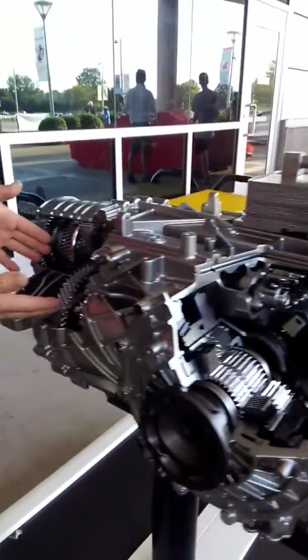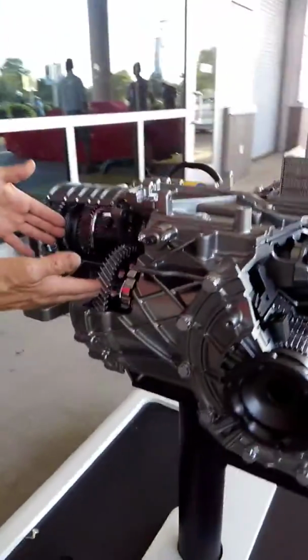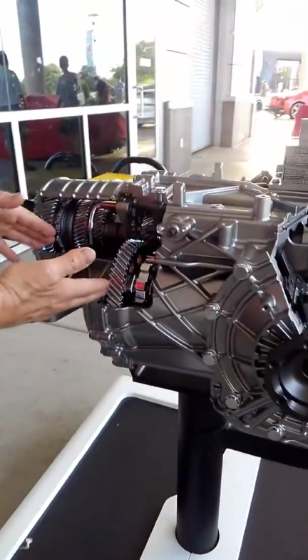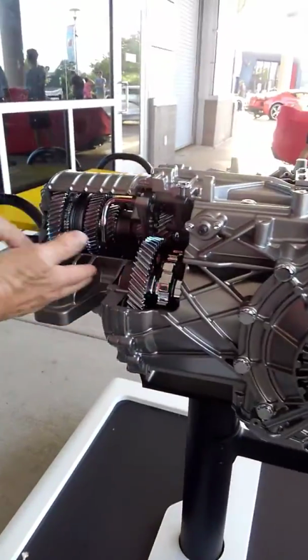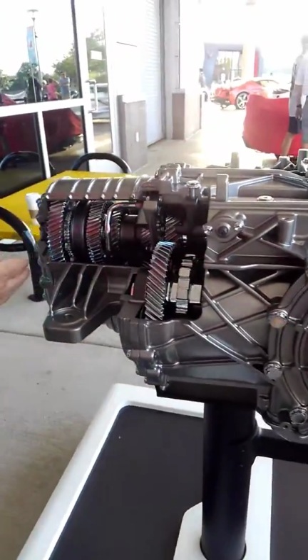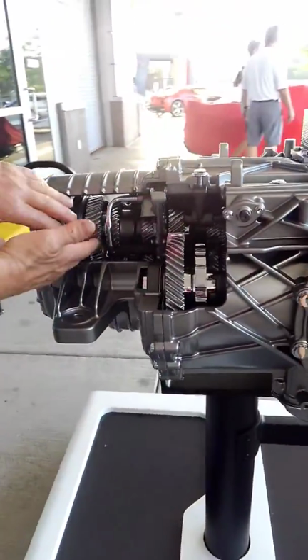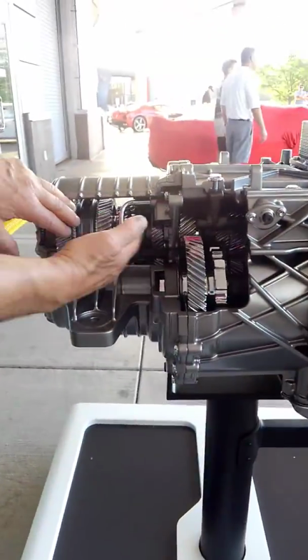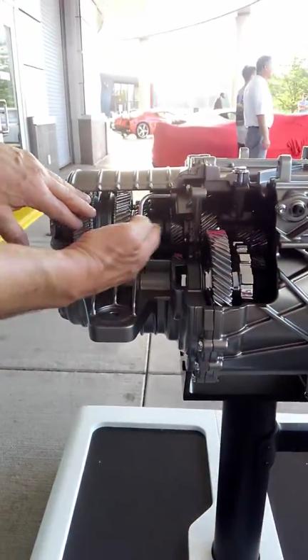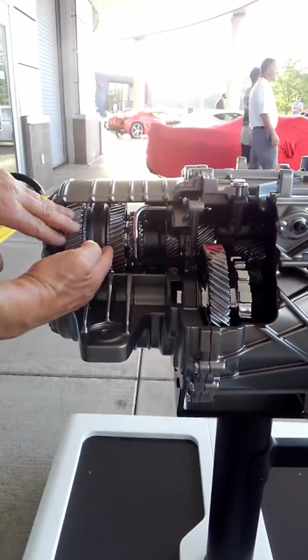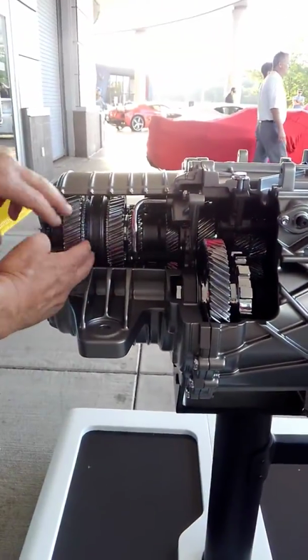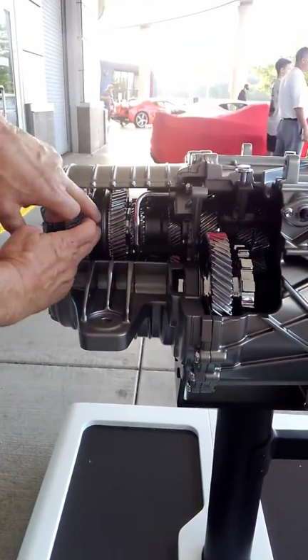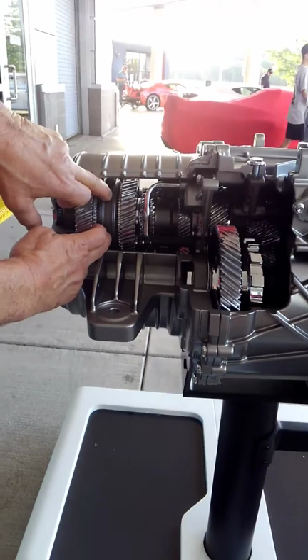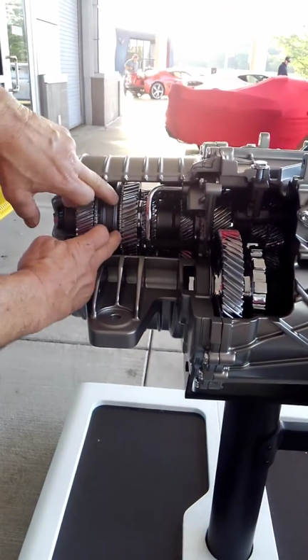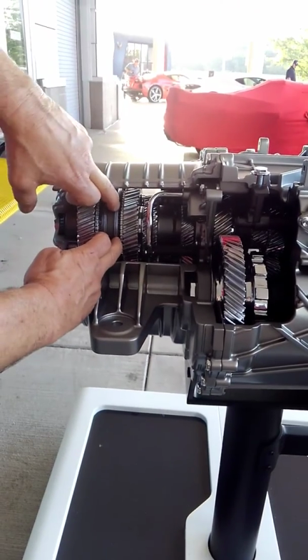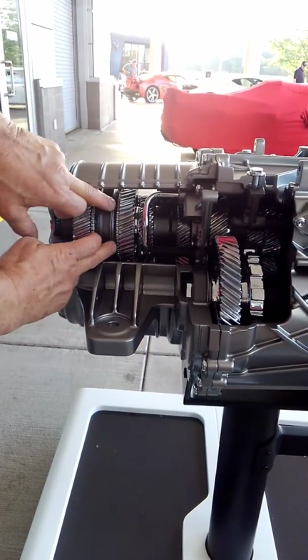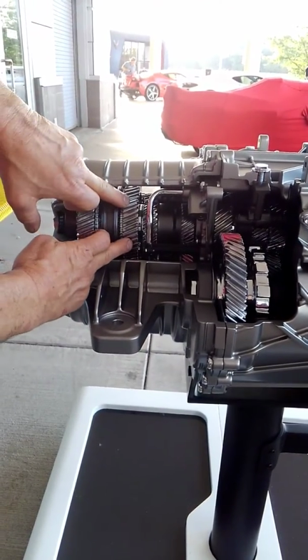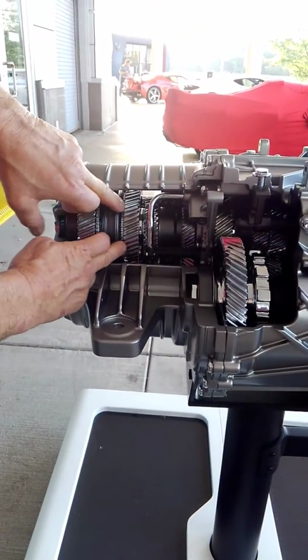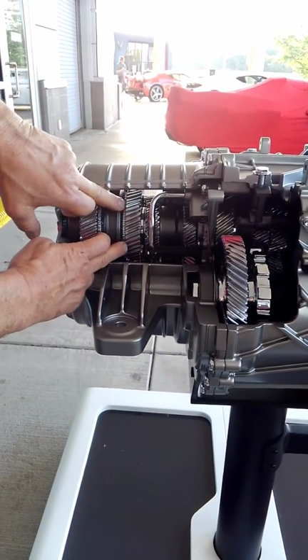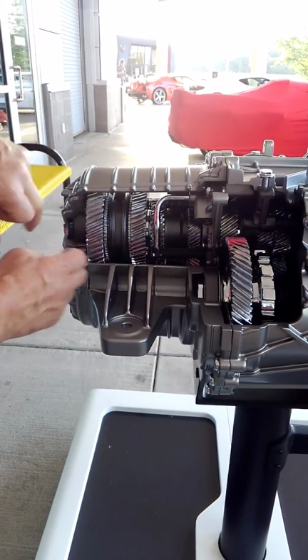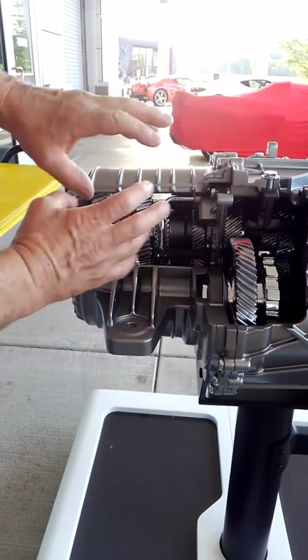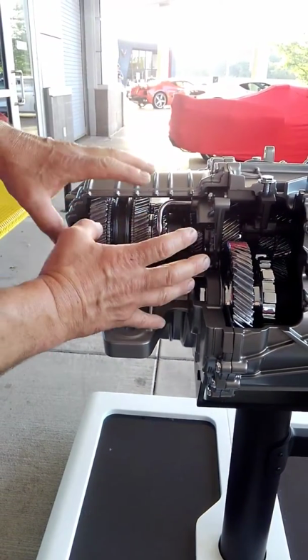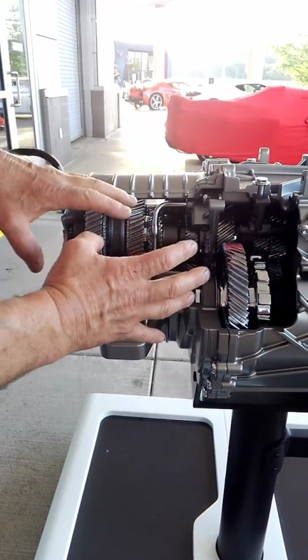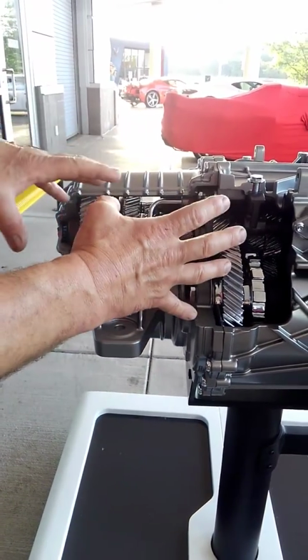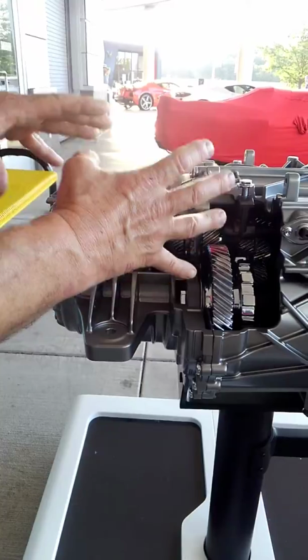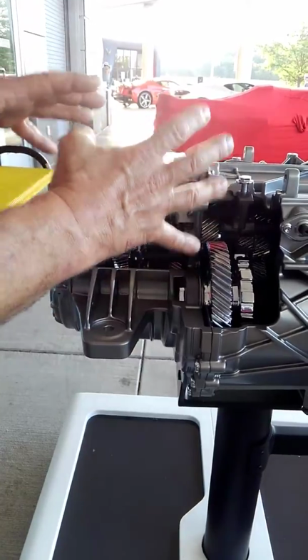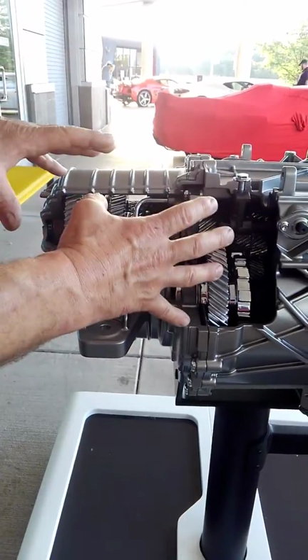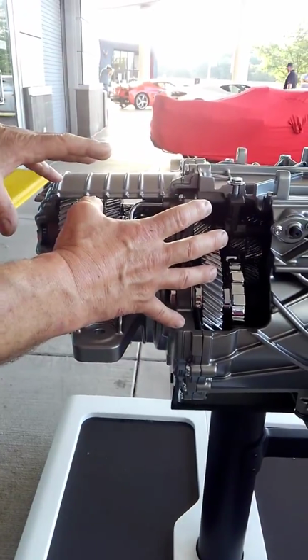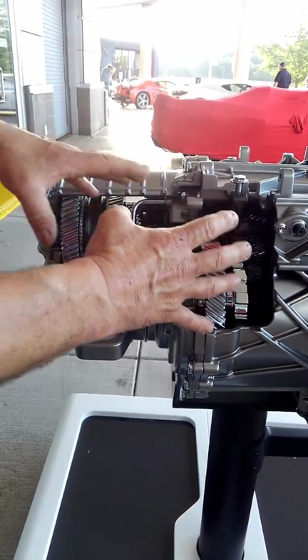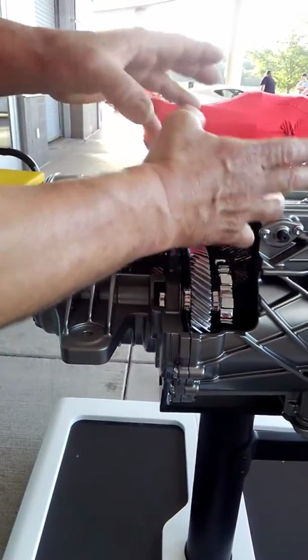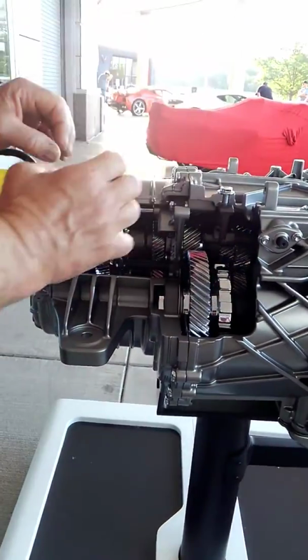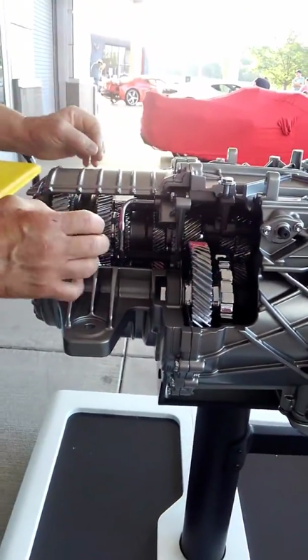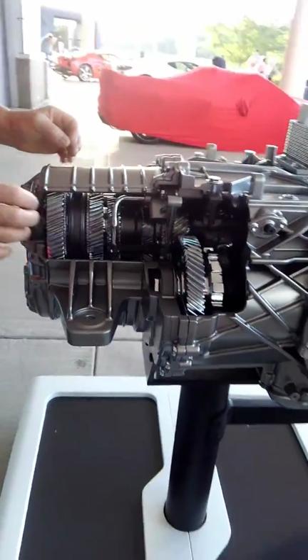But as you look back here, what do we have? A normal manual transmission: synchronizer hub, blocking rings, the actual gears. It's basically all a manual transmission with engagement clutches at the front.